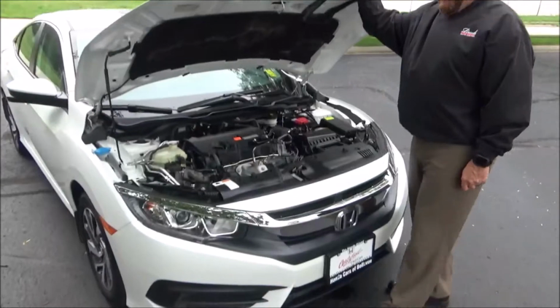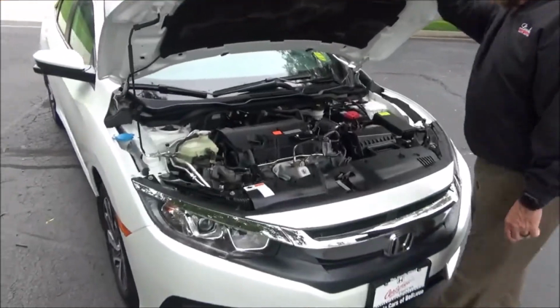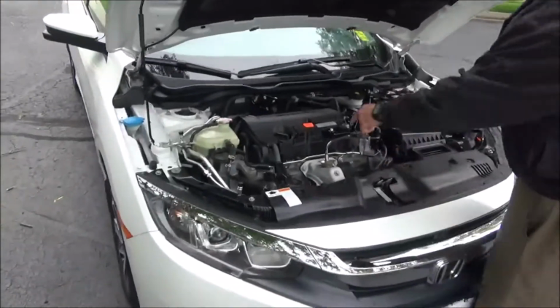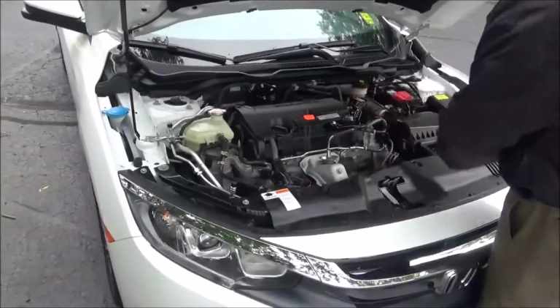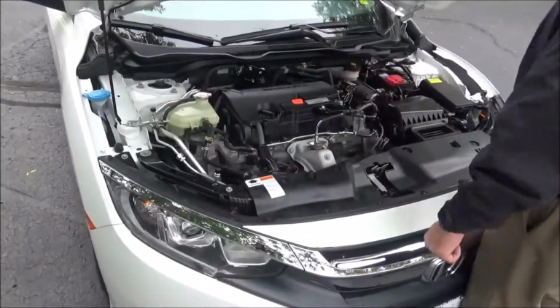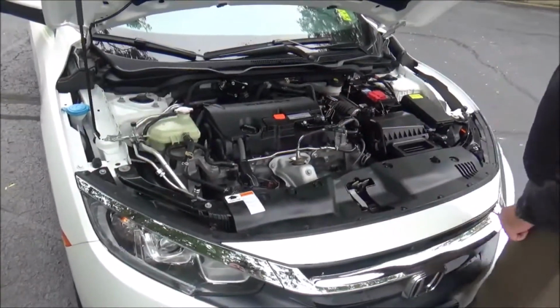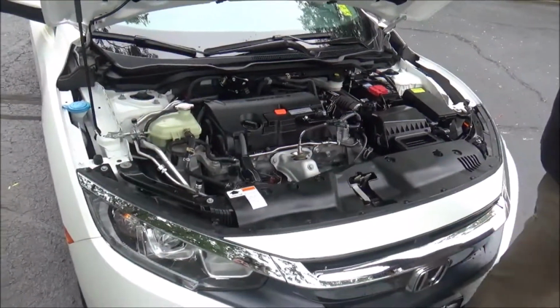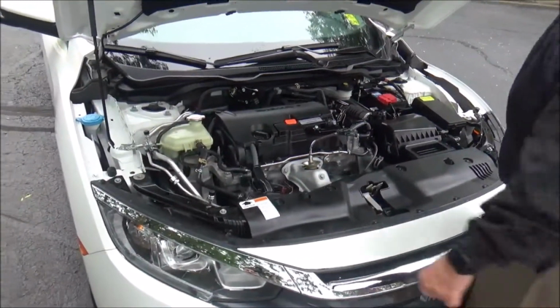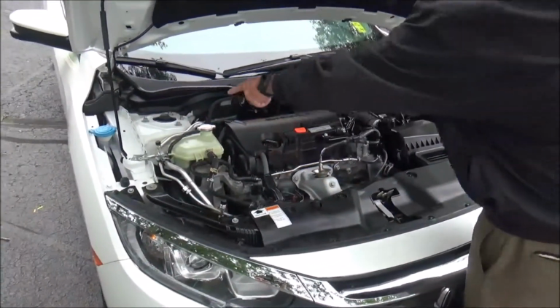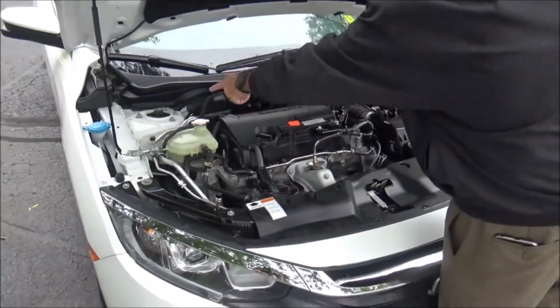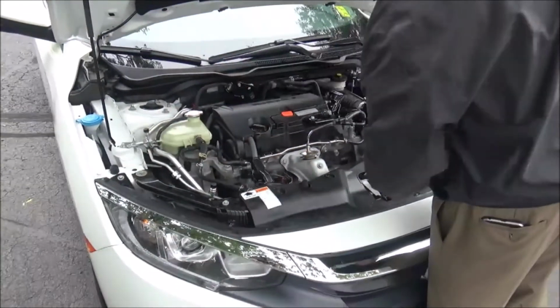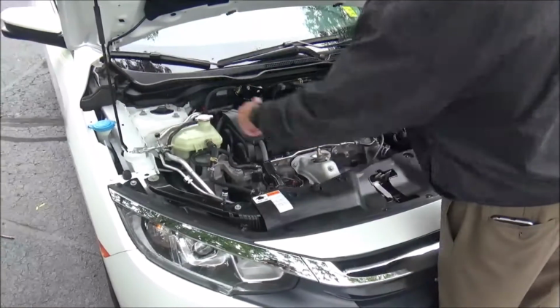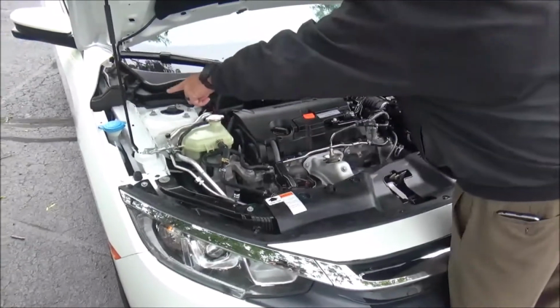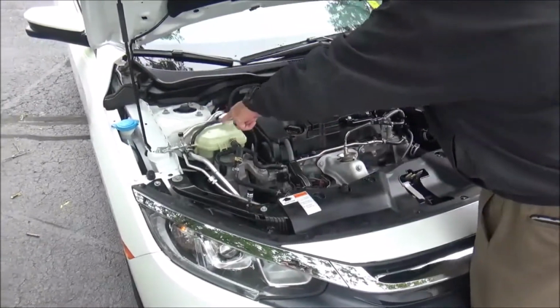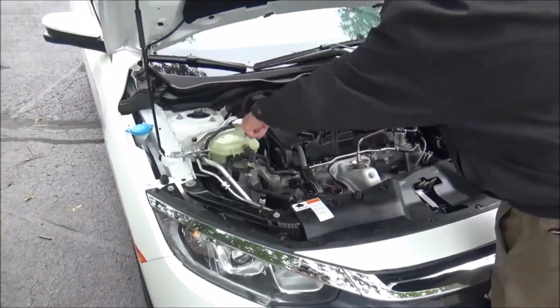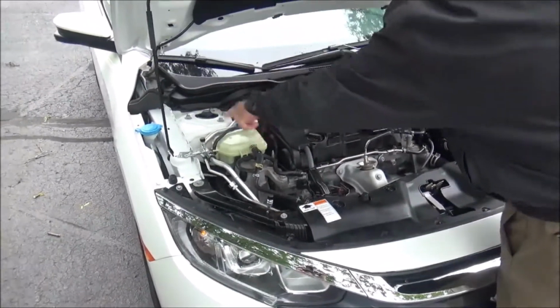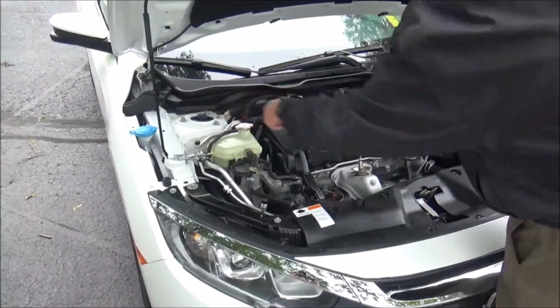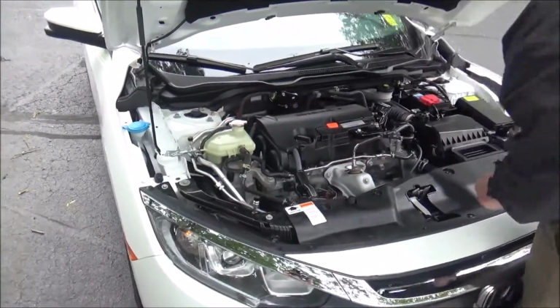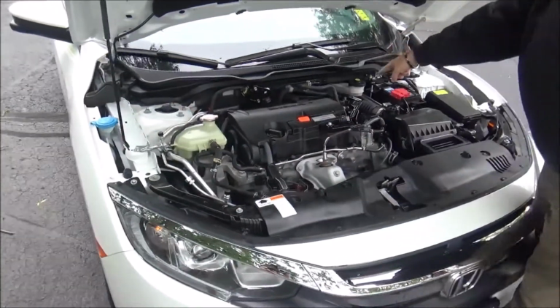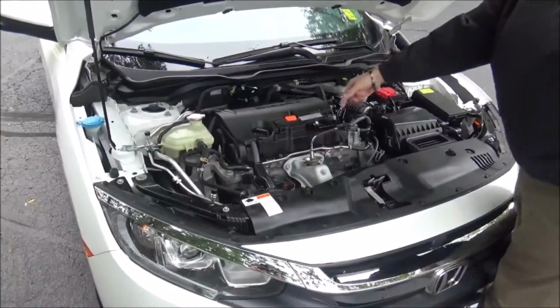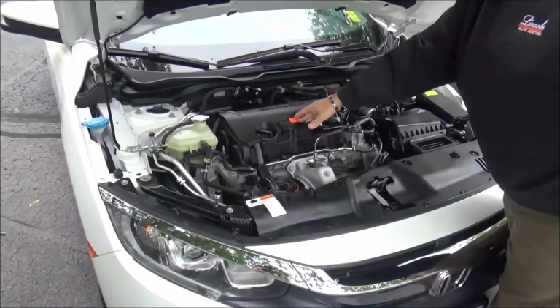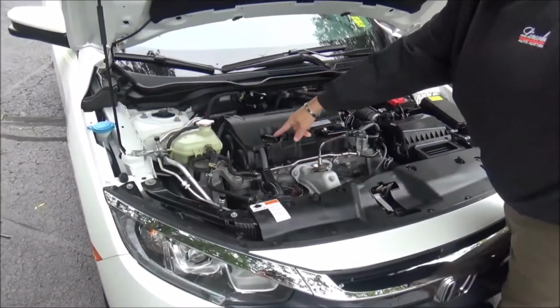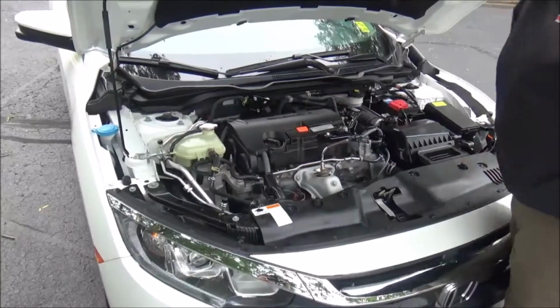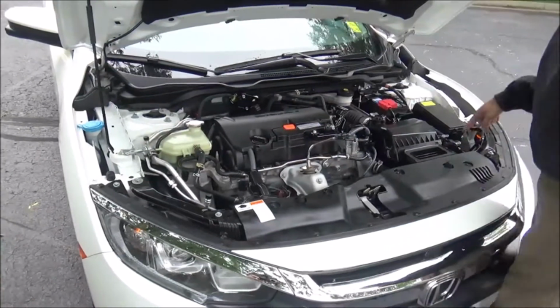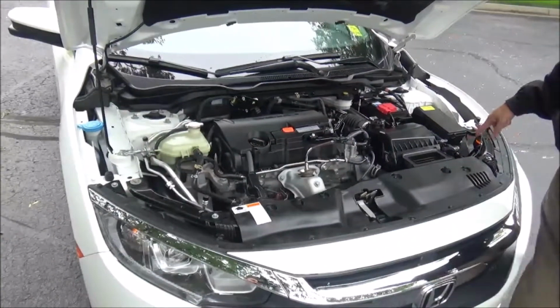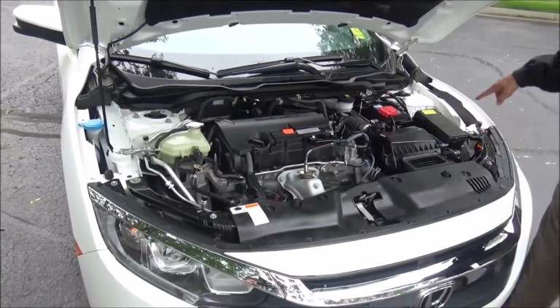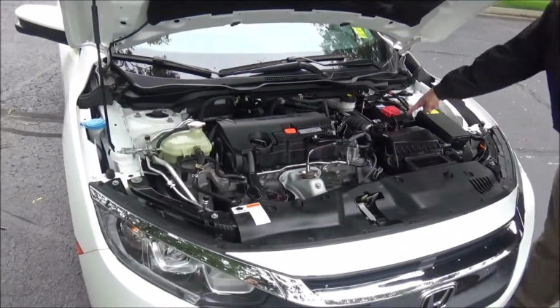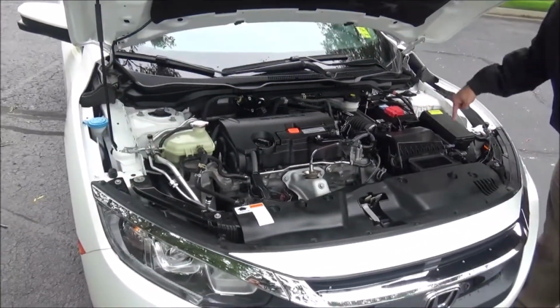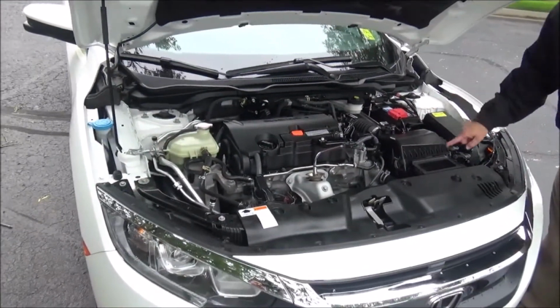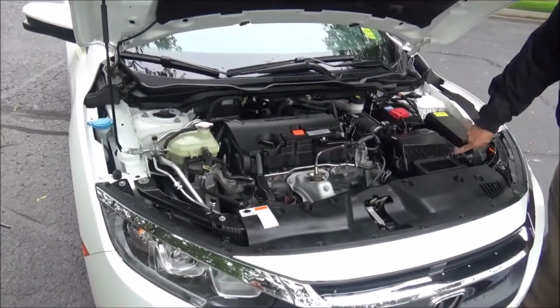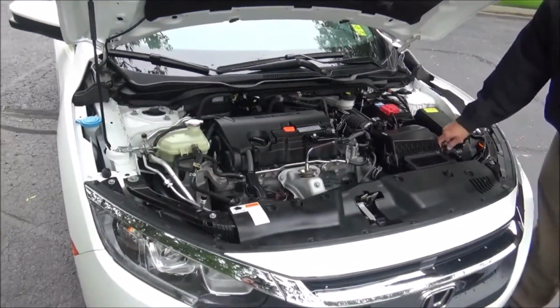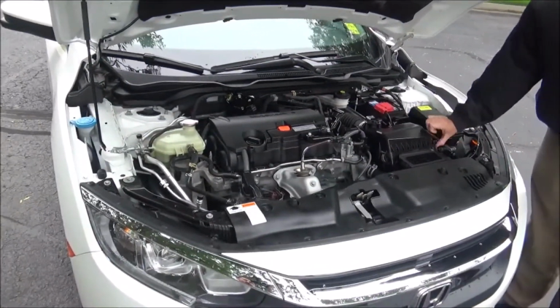Under the hood we have the 2.0 Earth Dreams i-VTEC four-cylinder motor. The Civic is front-wheel drive. You'll find a clear reservoir for your engine coolant, winter washer fluid, power brakes, insulated dipstick, oil check and oil fill, maintenance-free battery, centrally located fuse box, and easy access to the air filter.